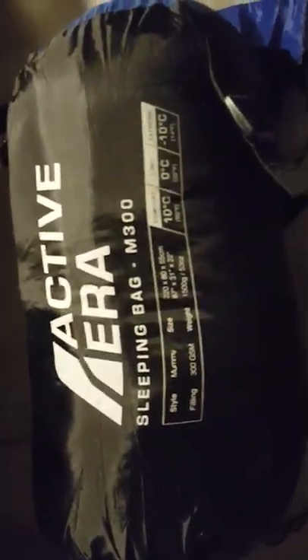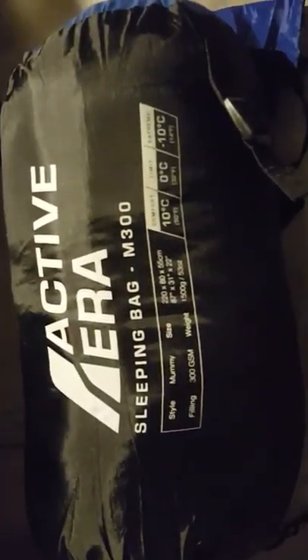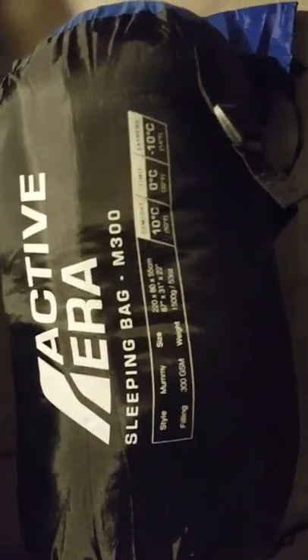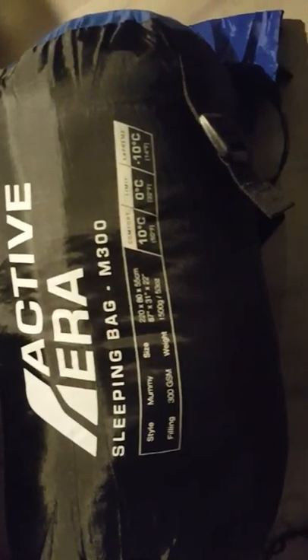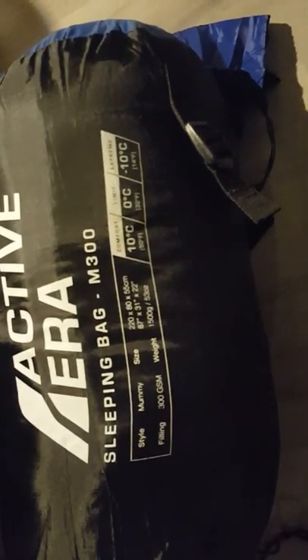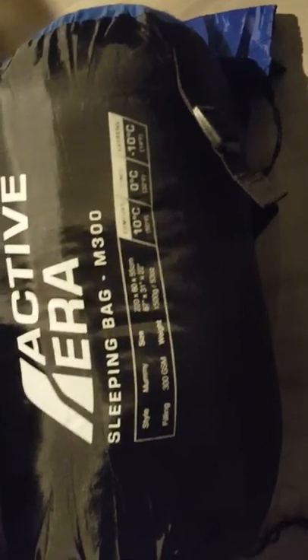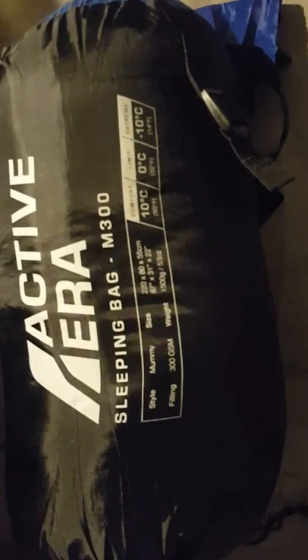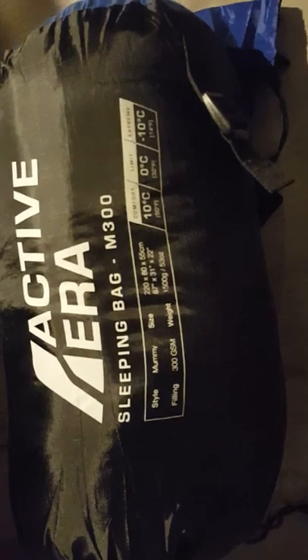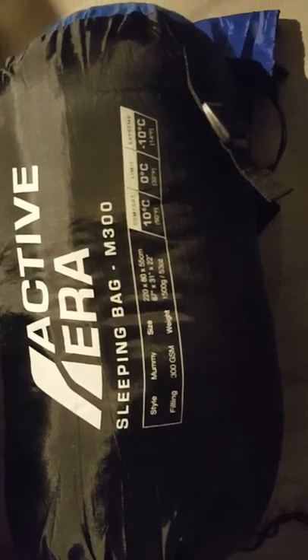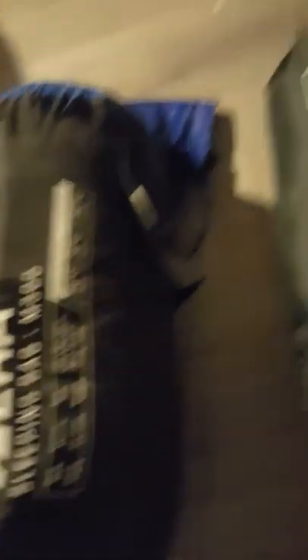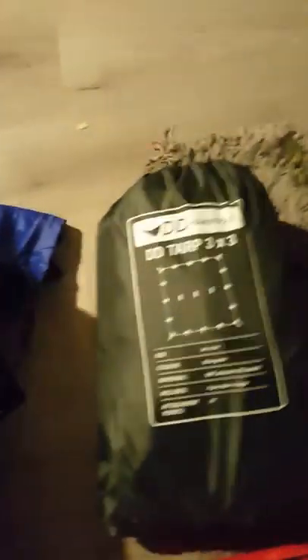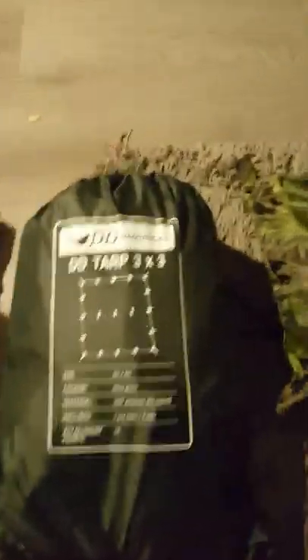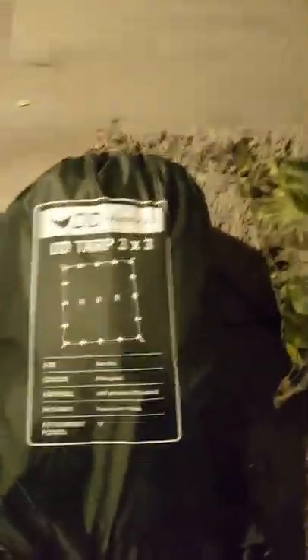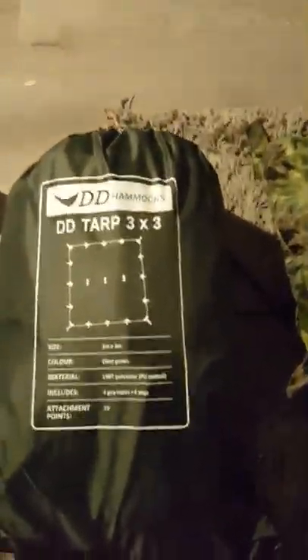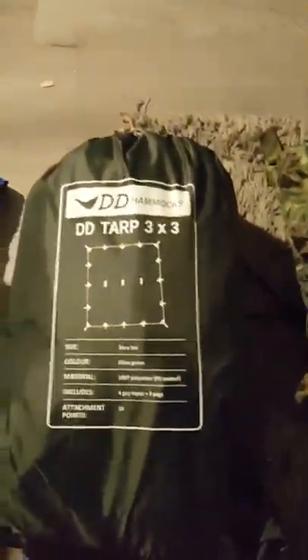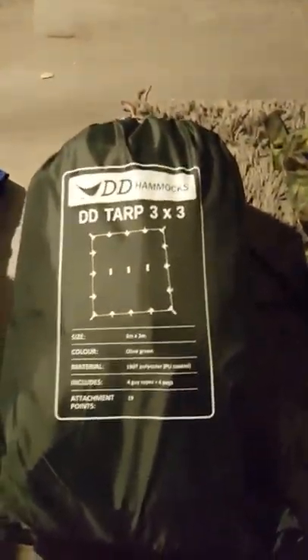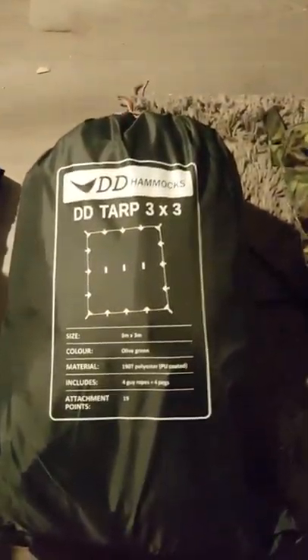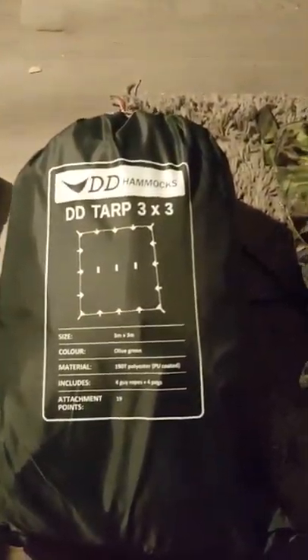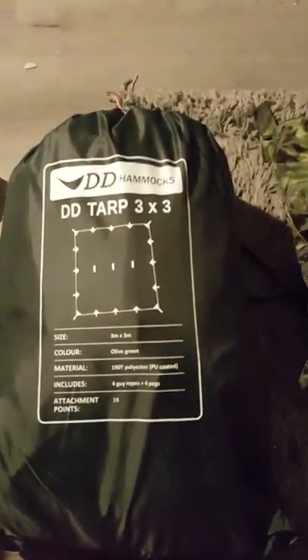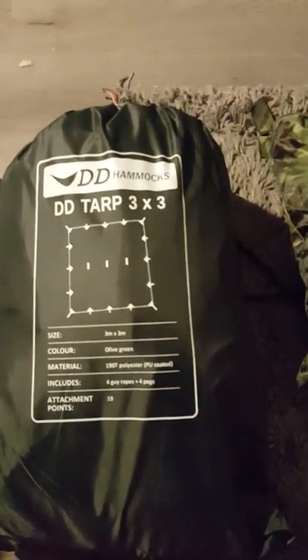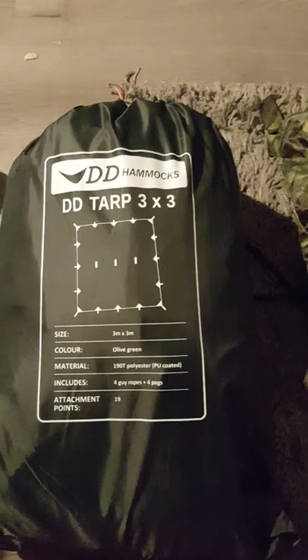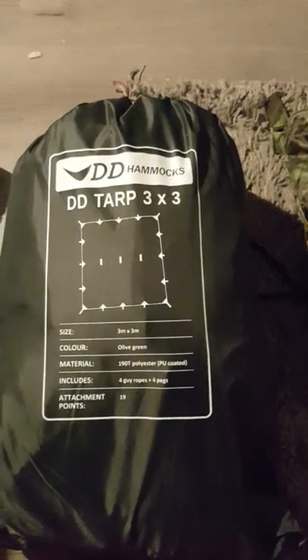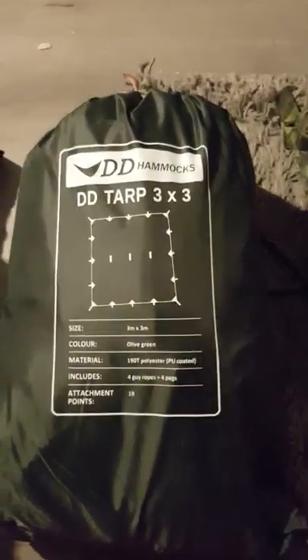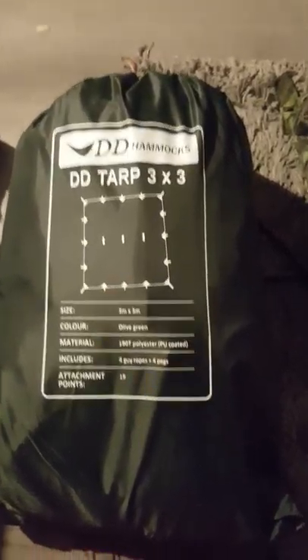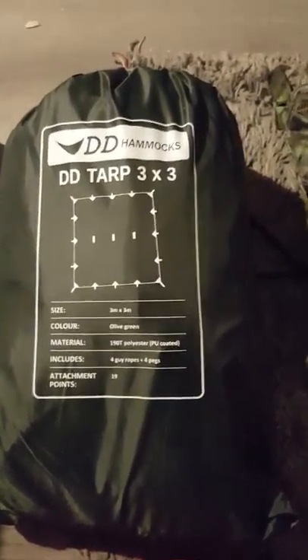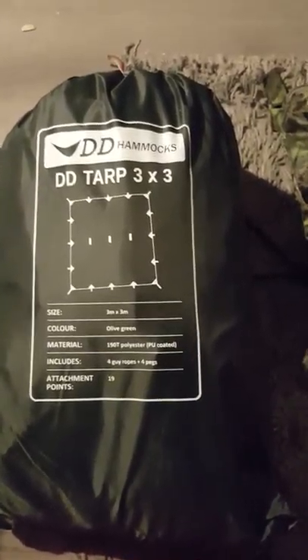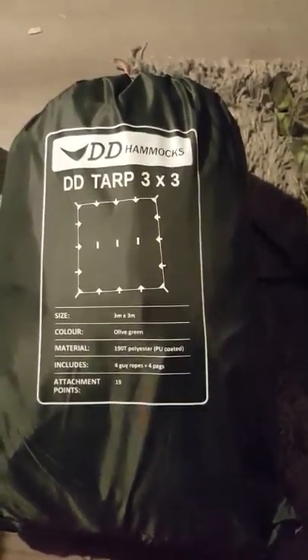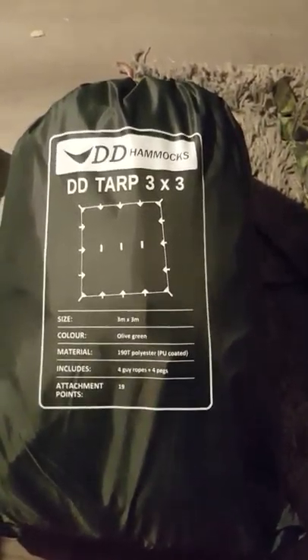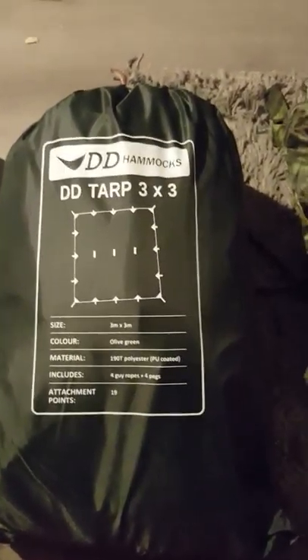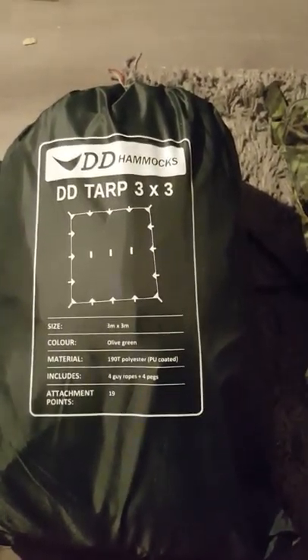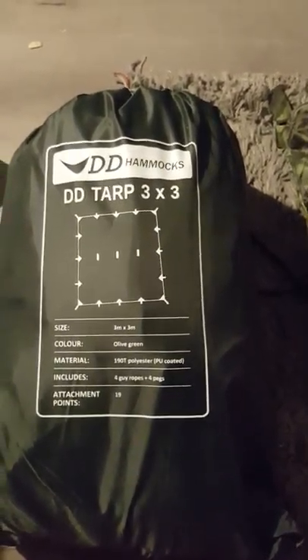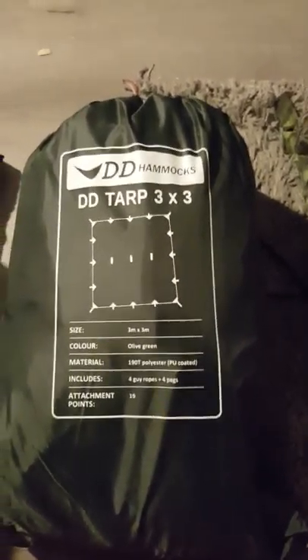Sleeping bag, good up to minus 10. That's the fella. Then we have the hammock. Pay particular attention to this, Jamie boy. This is DD Hammocks DD Tarp 3x3. That's the fella you'll need.